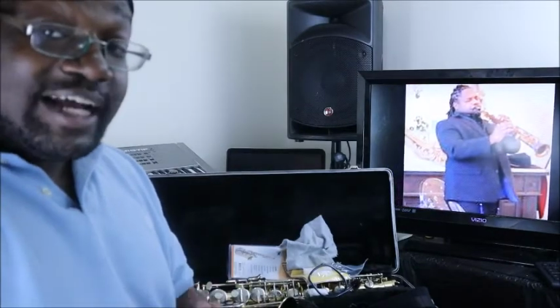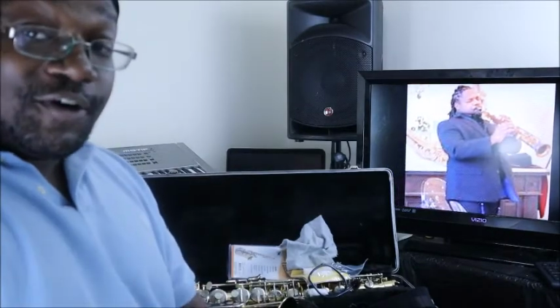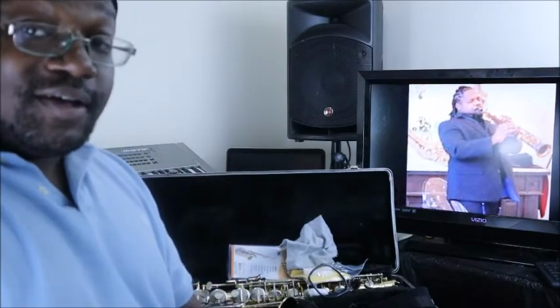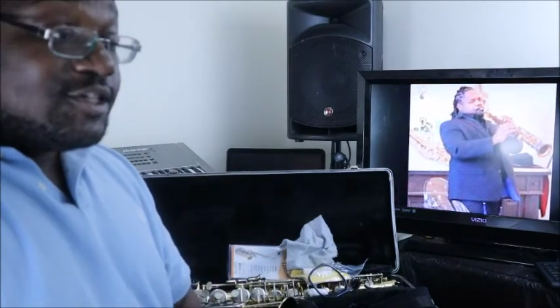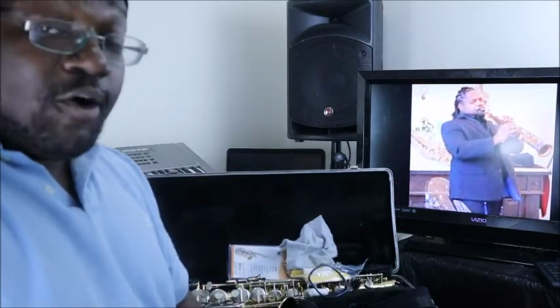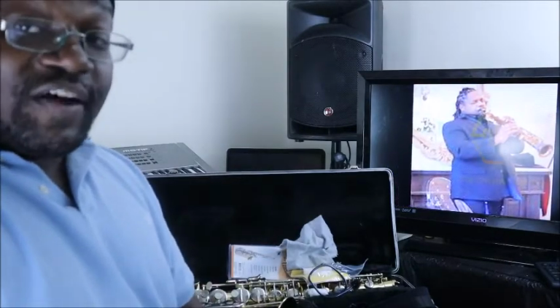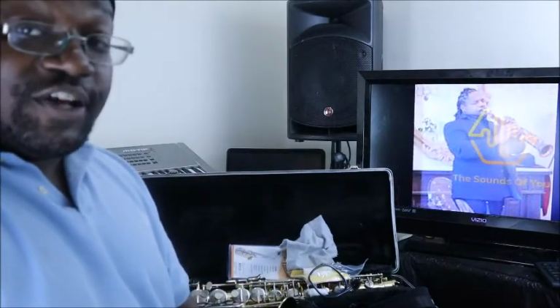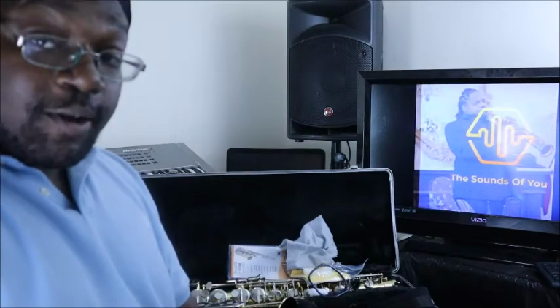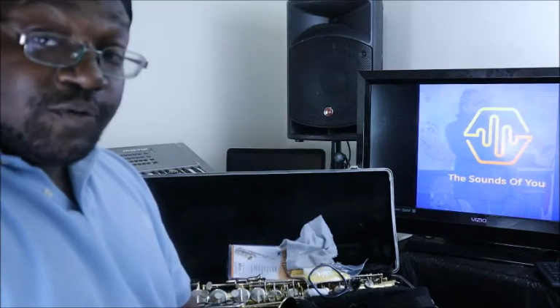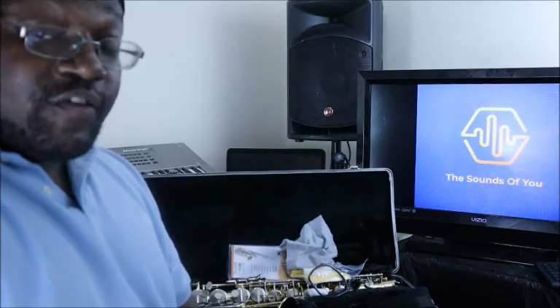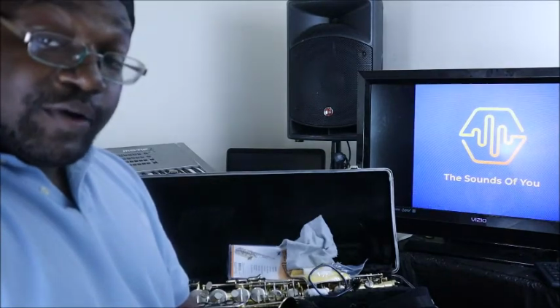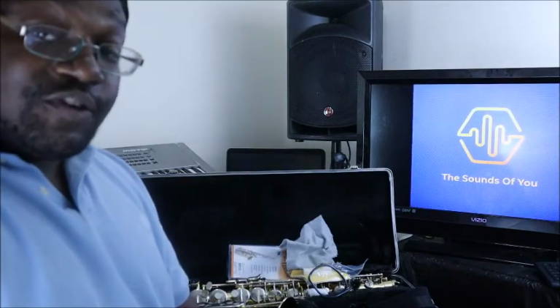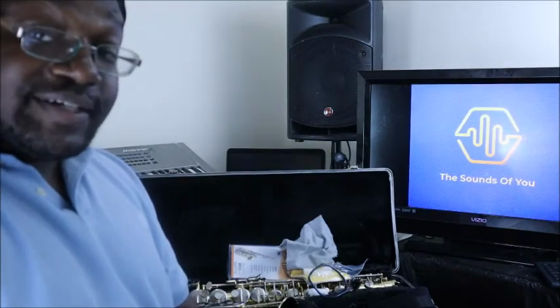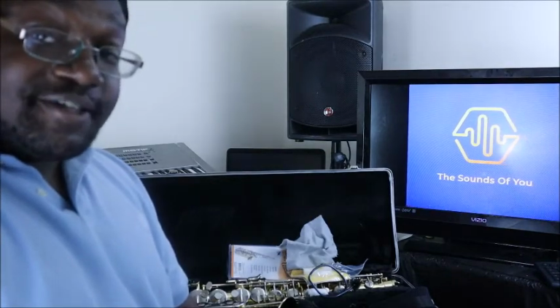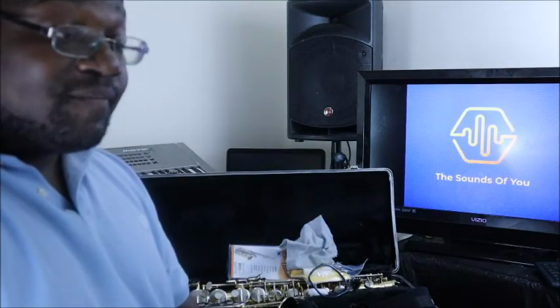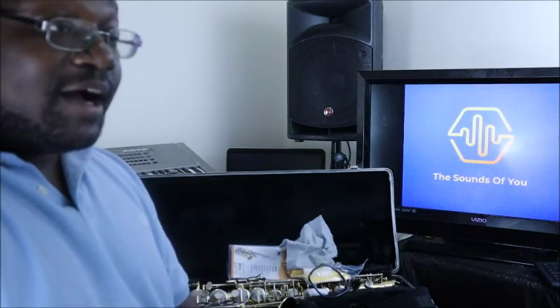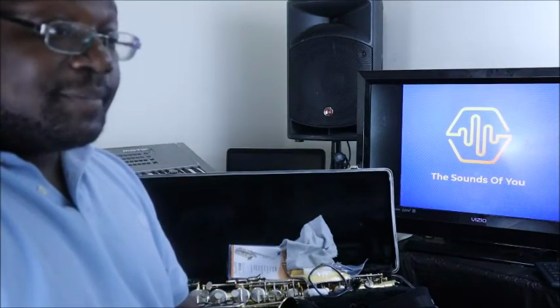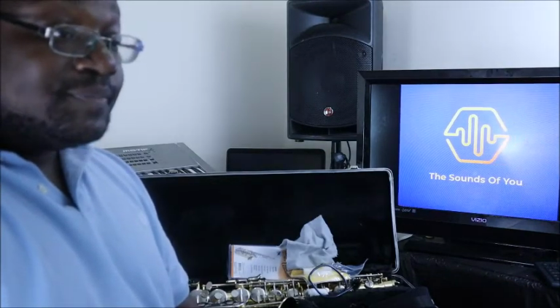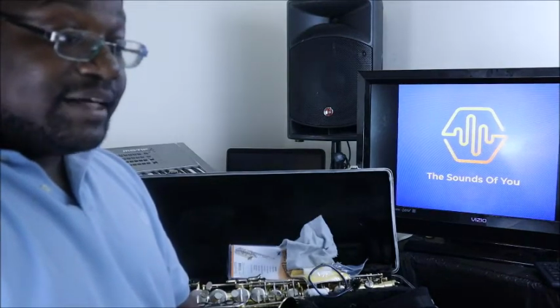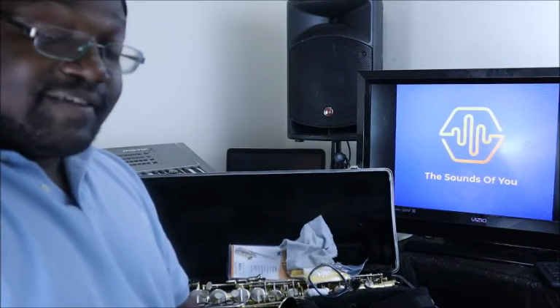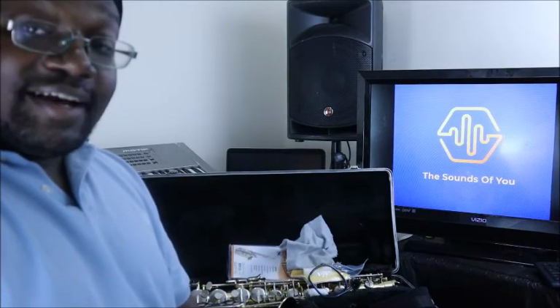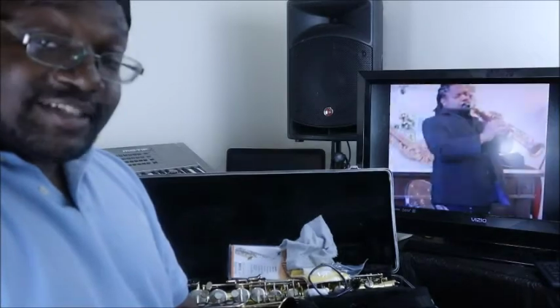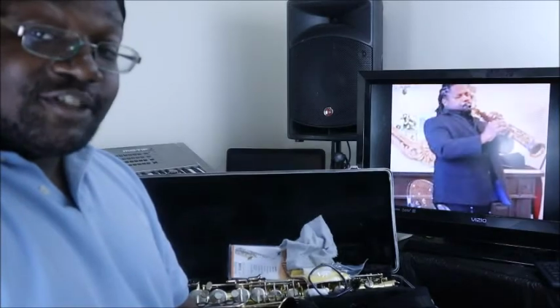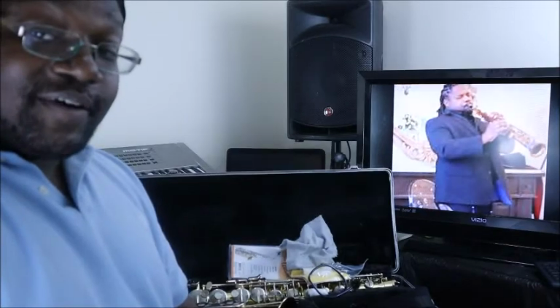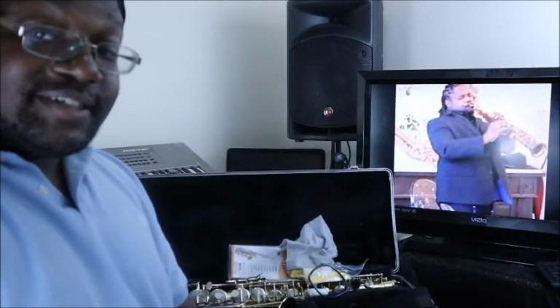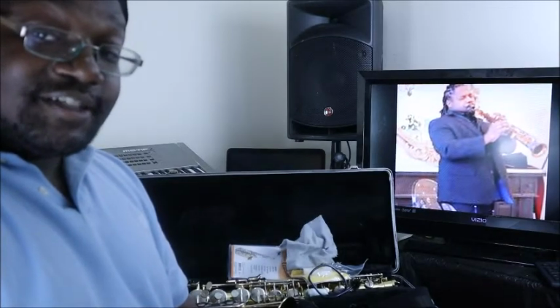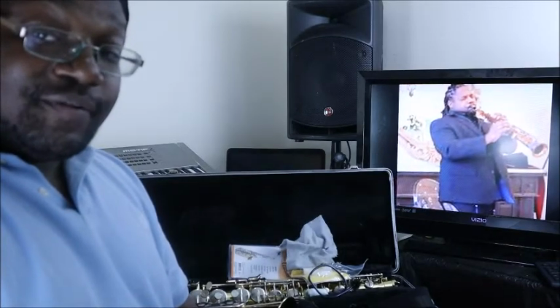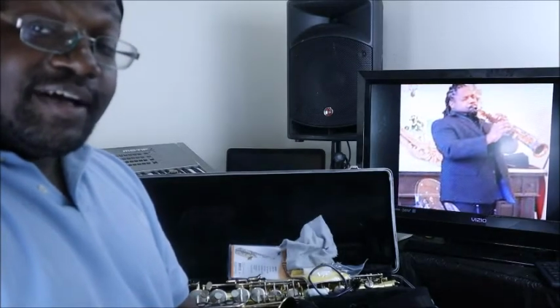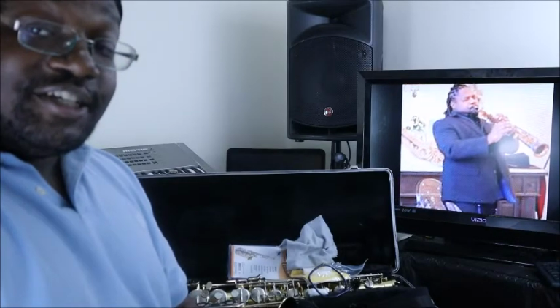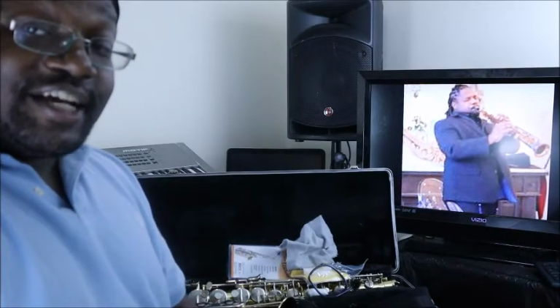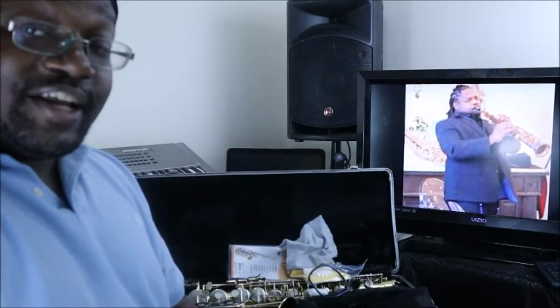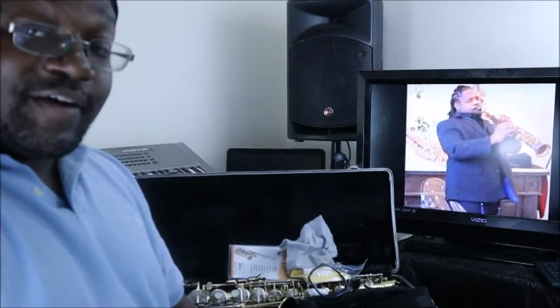I hope you found this video helpful. If you have any questions, feel free to reach out to me. This is saxophonist Jamal Riley with The Sounds of You — I'll see you in the next video.